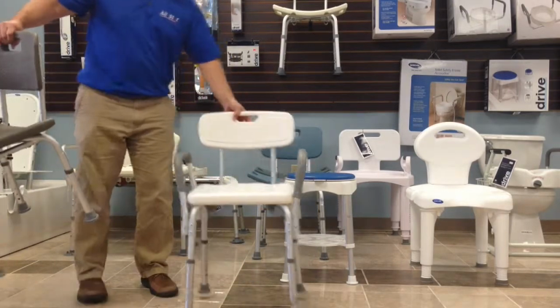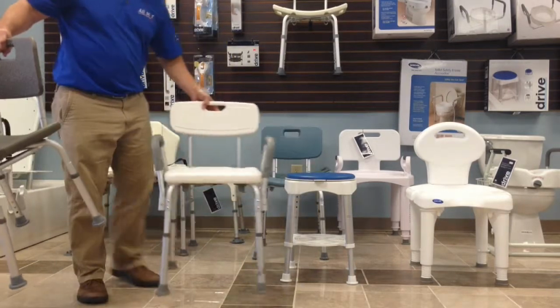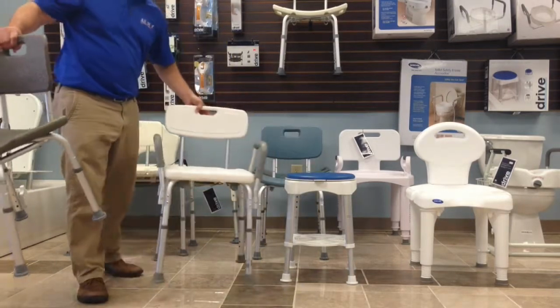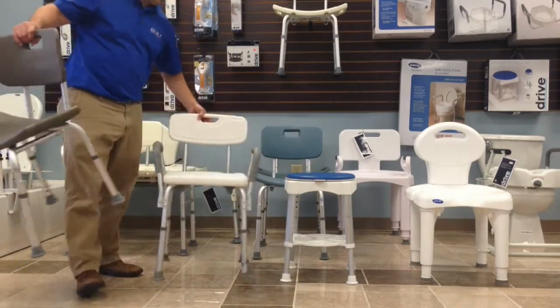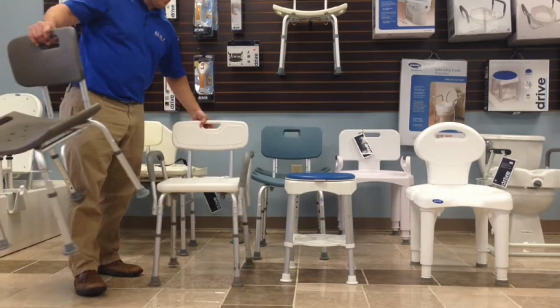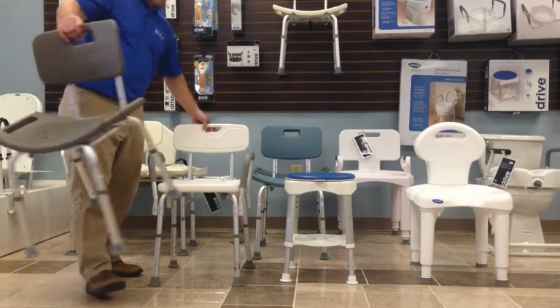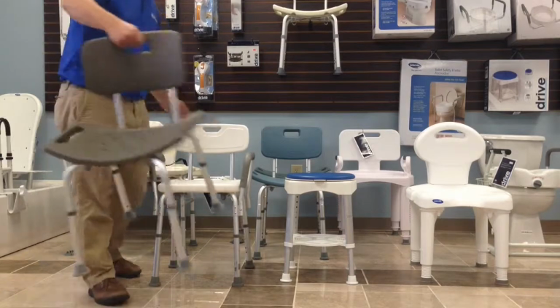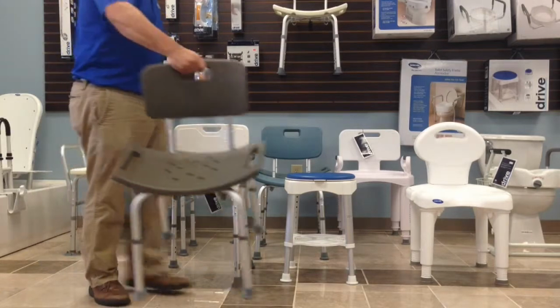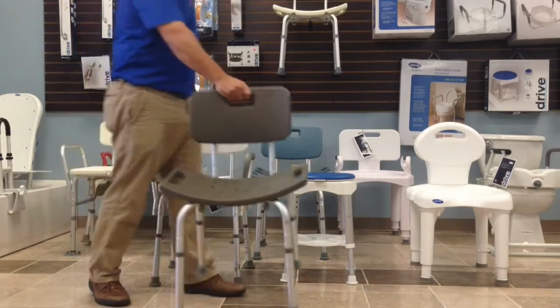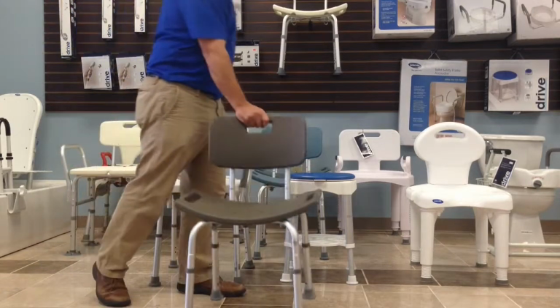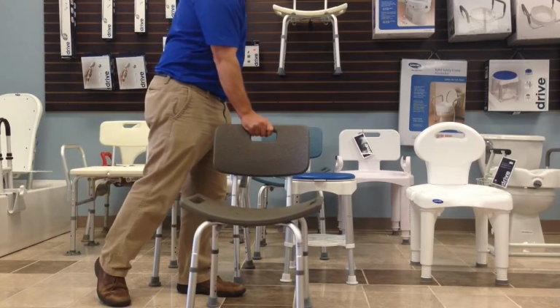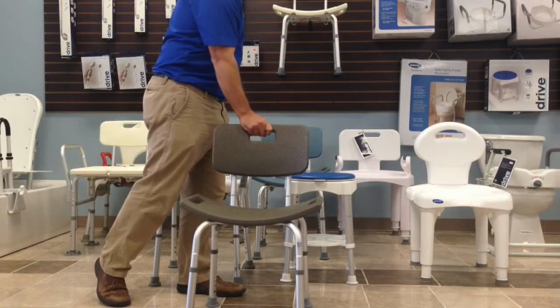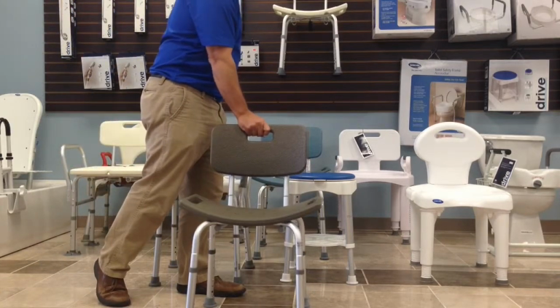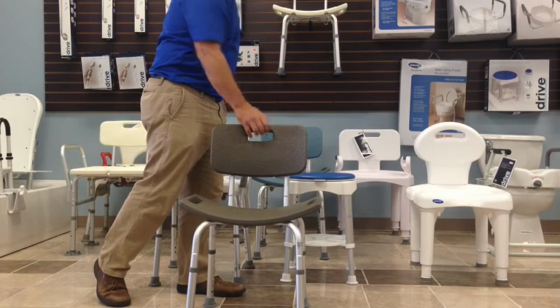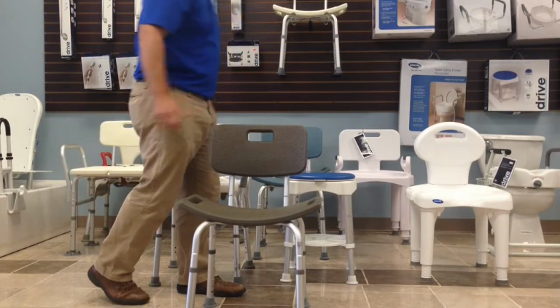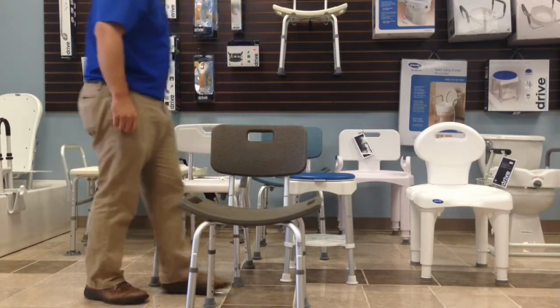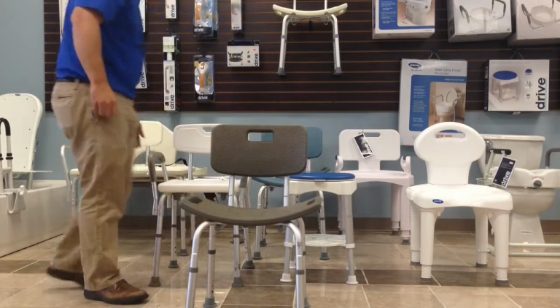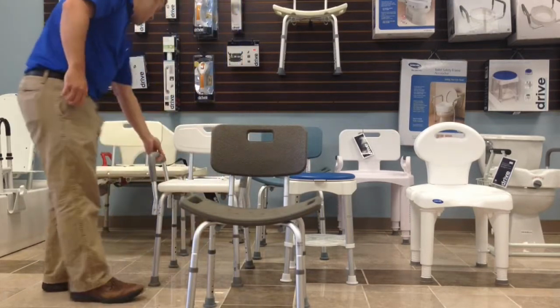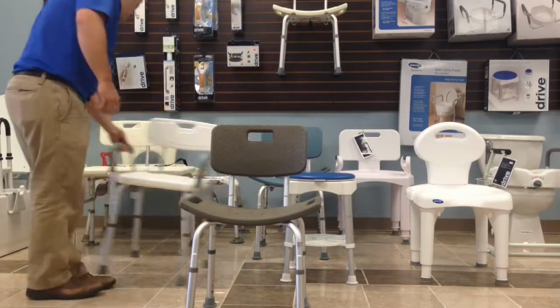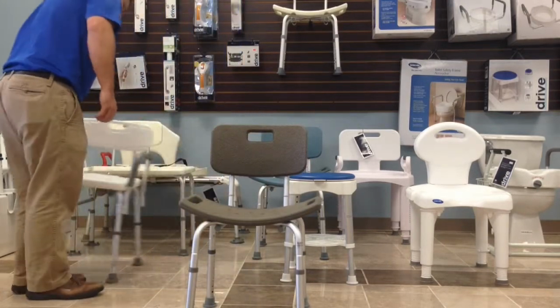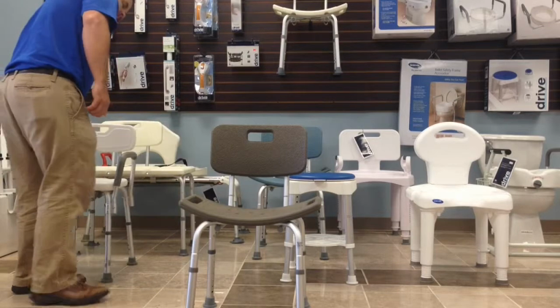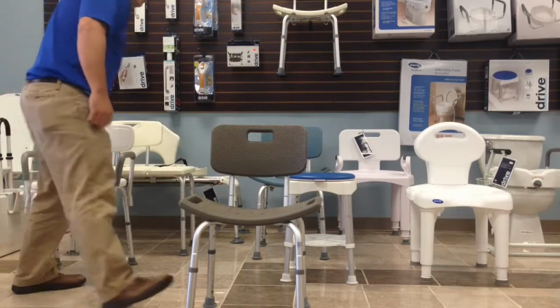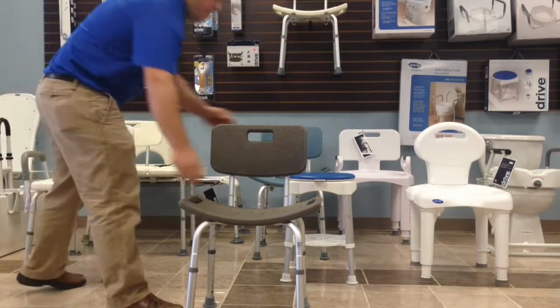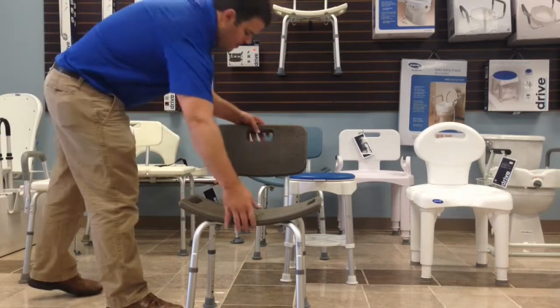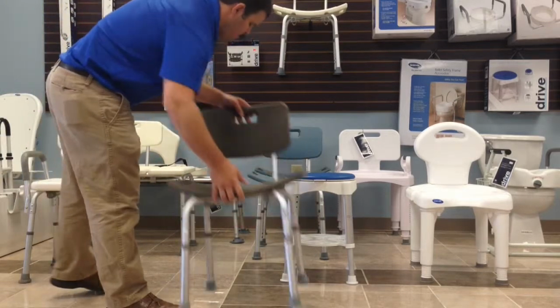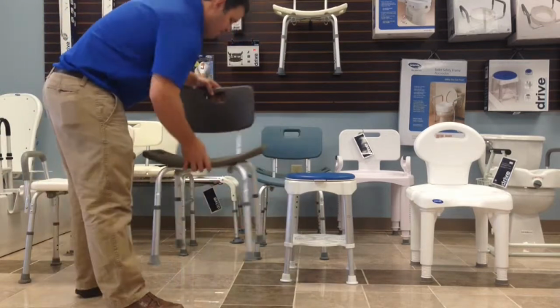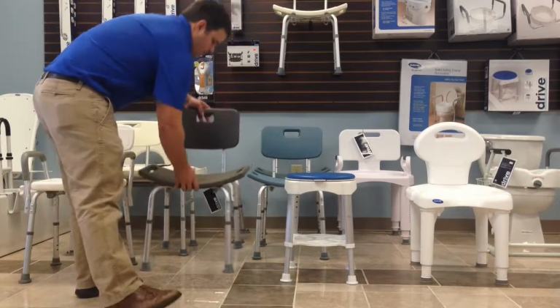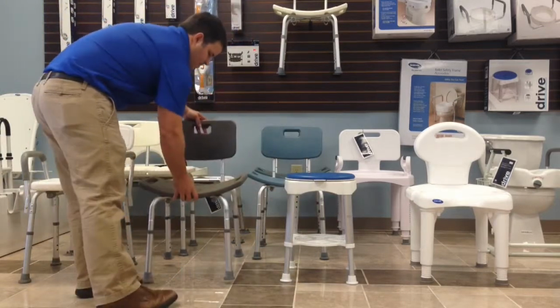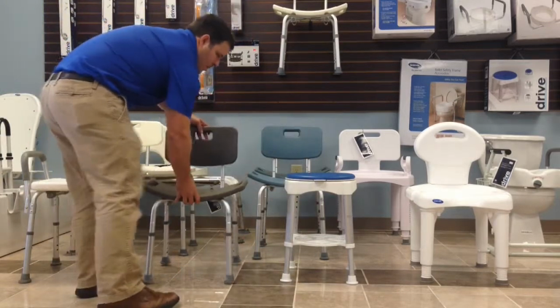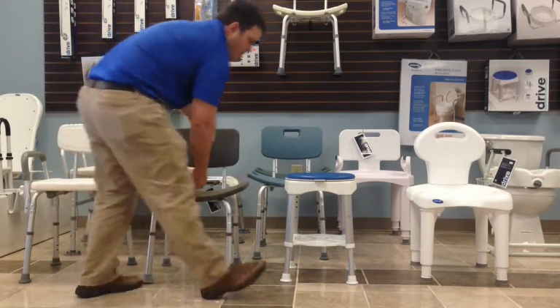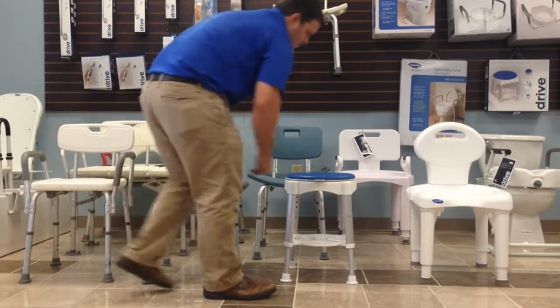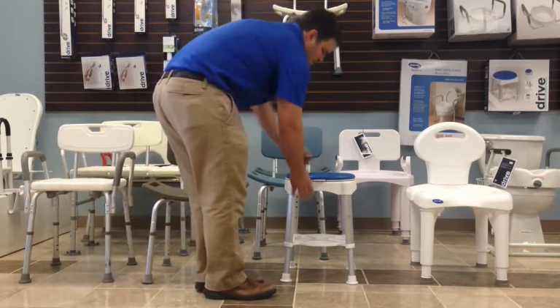The next is a shower chair without arms. It's got a little bit wider seat. It also comes in a variety of different colors so you have a few options. All of these shower chairs and seats are height adjustable.